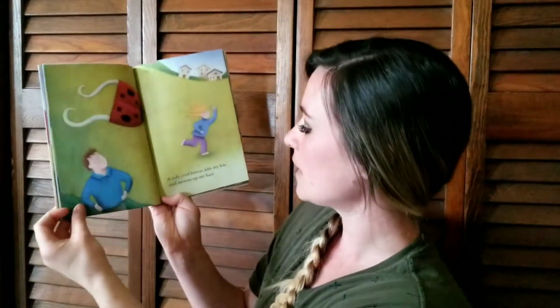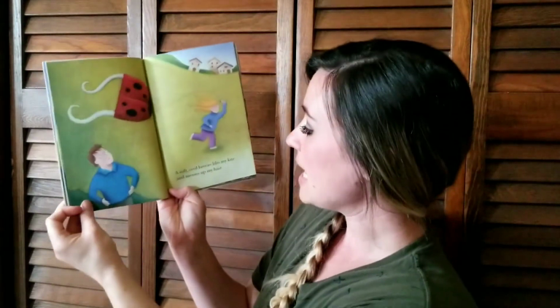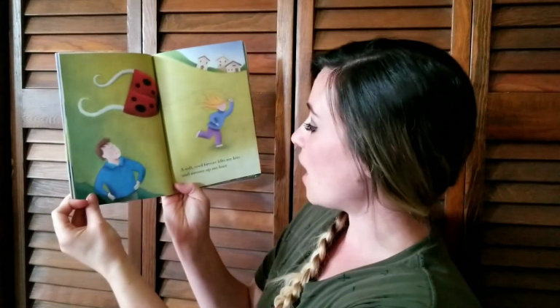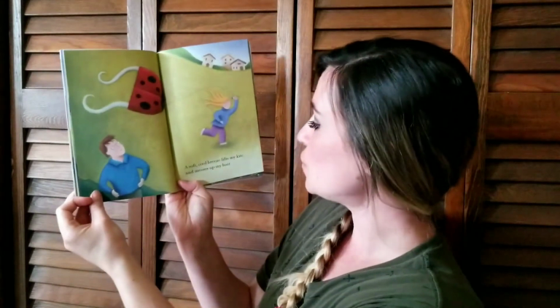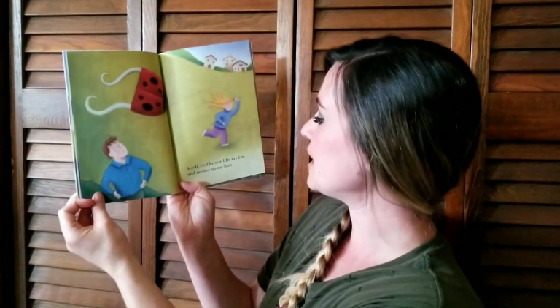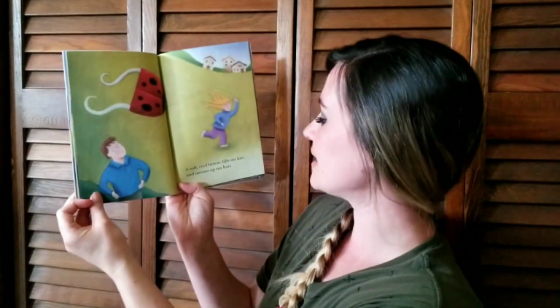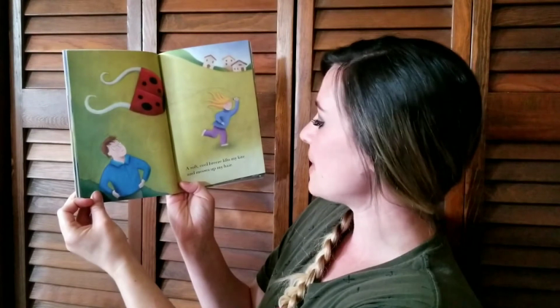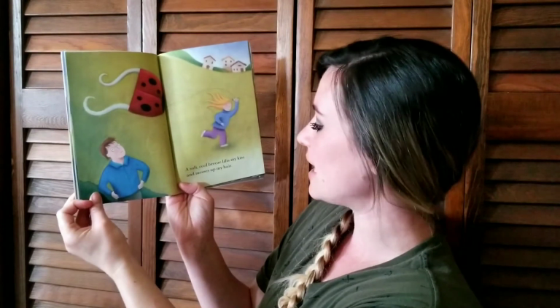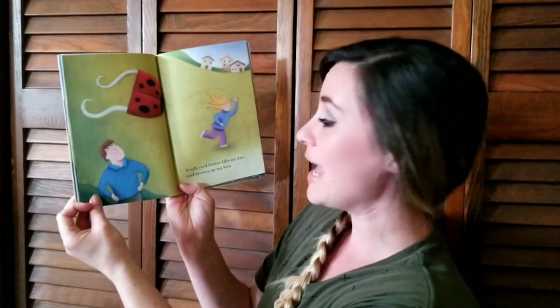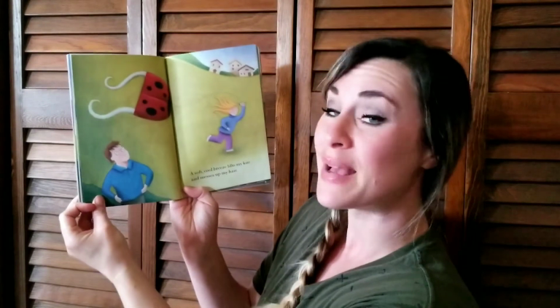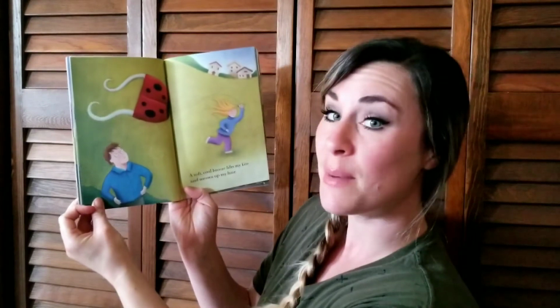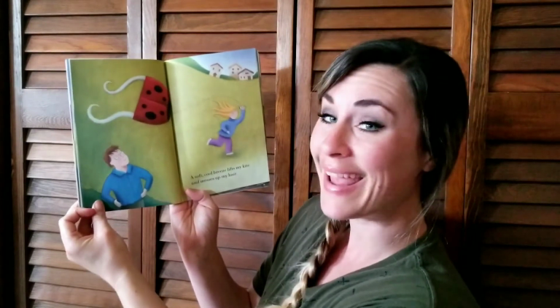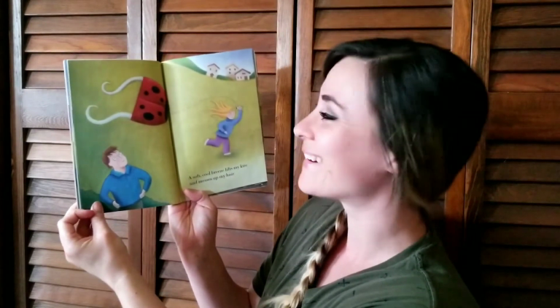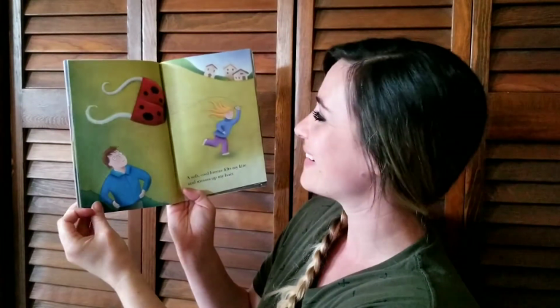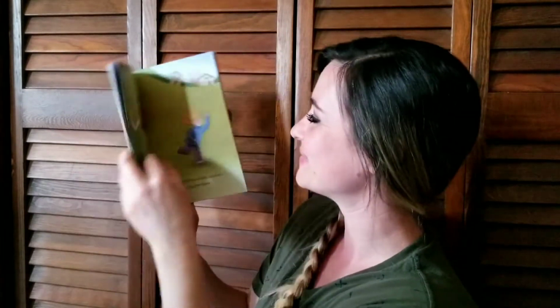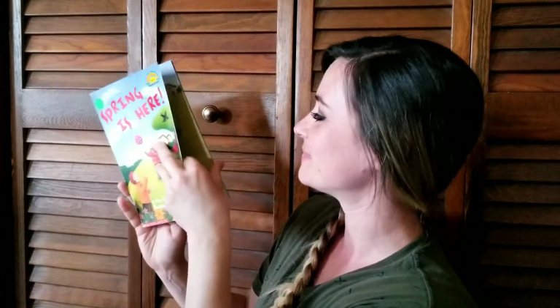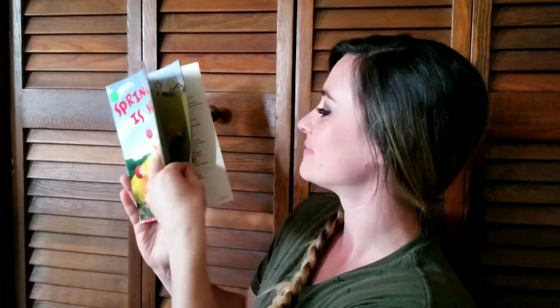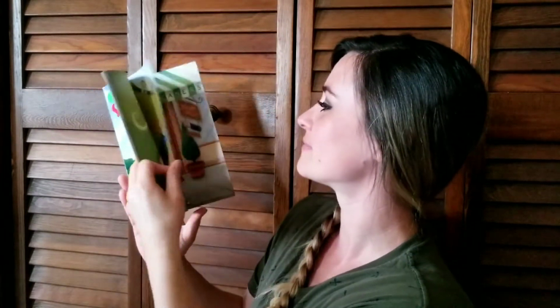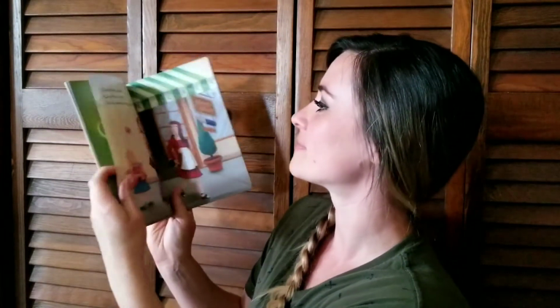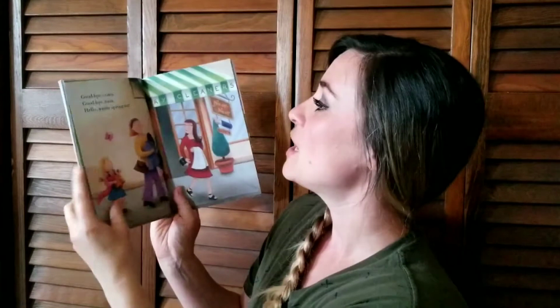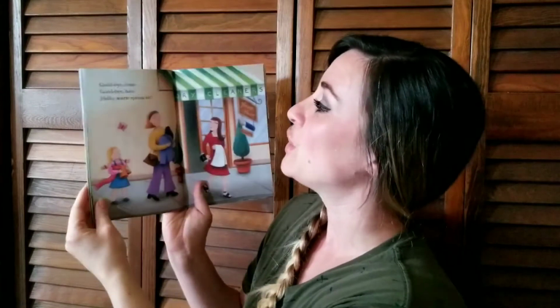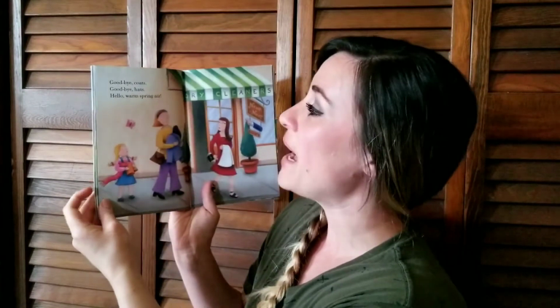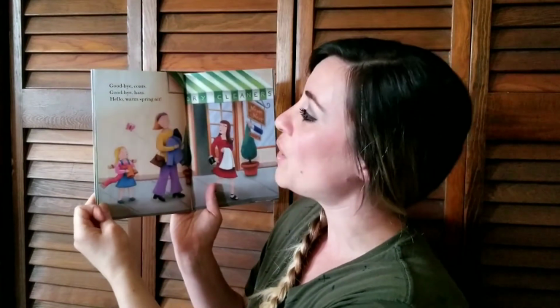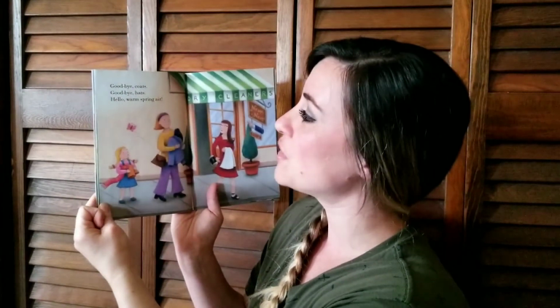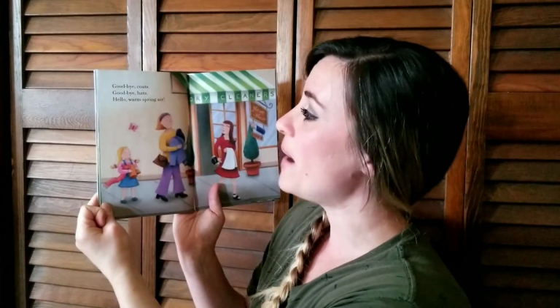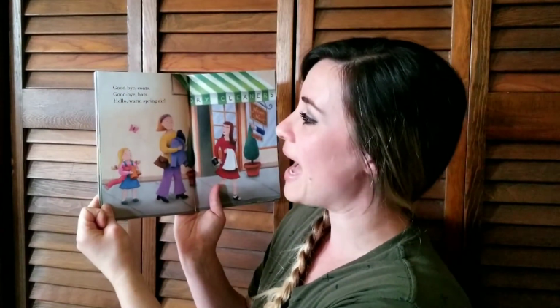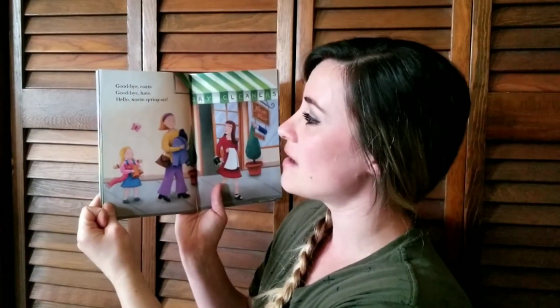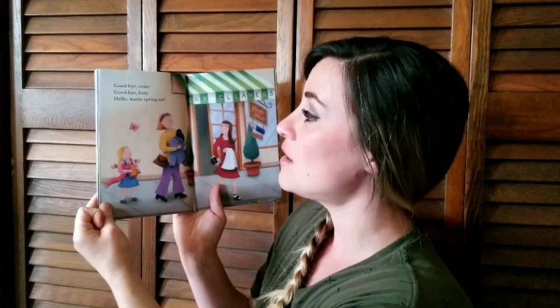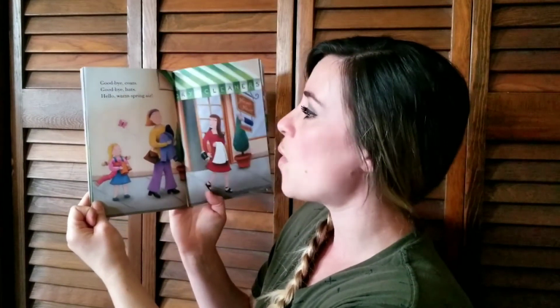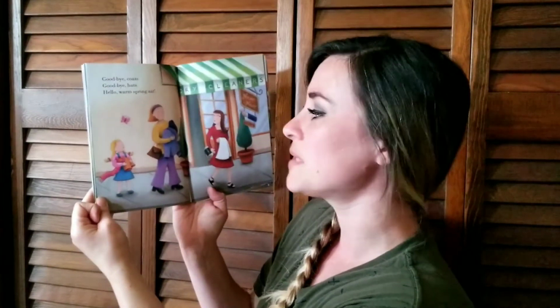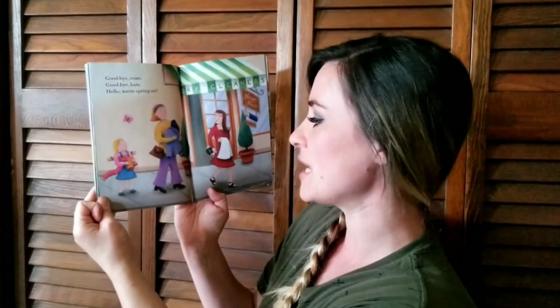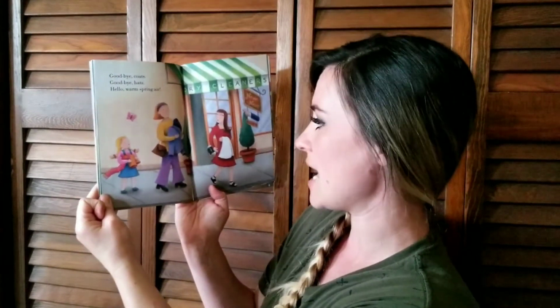A soft cool breeze lifts my kite and messes up my hair. Goodbye coats, goodbye hats, hello warm spring air.